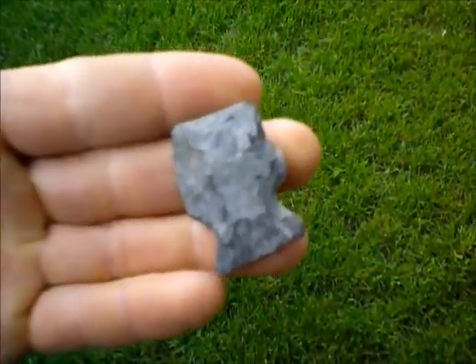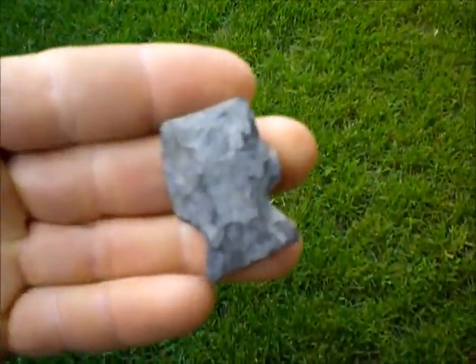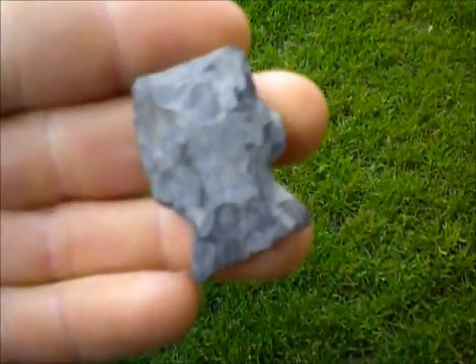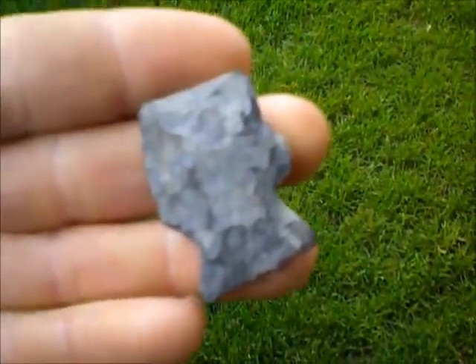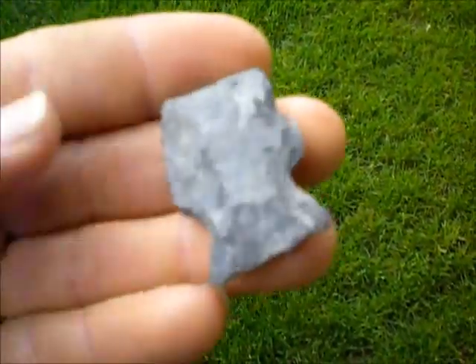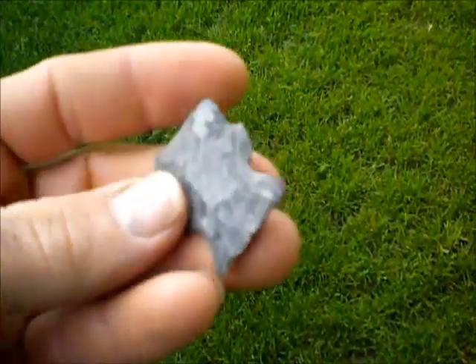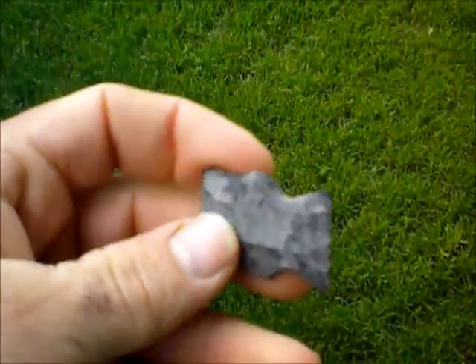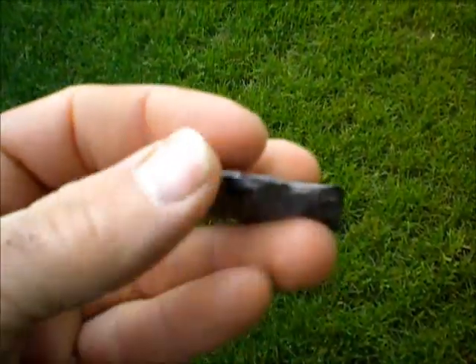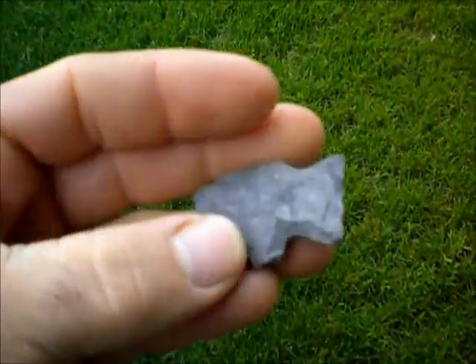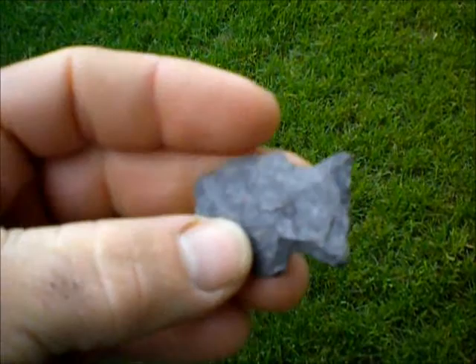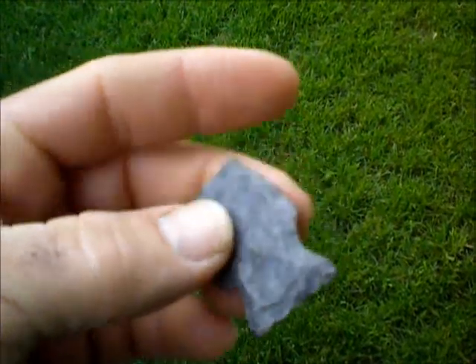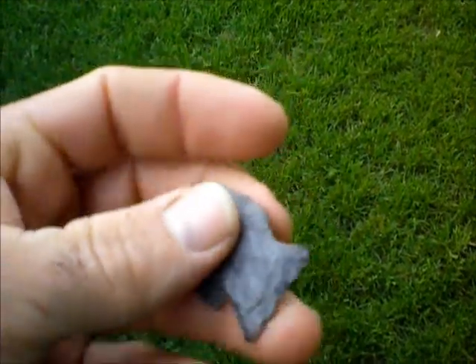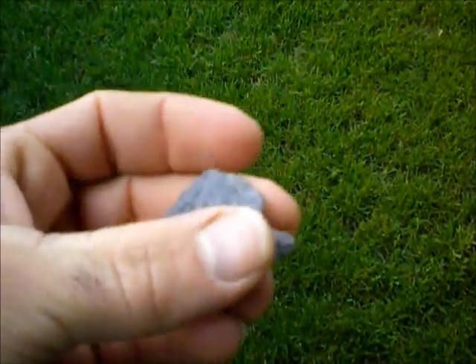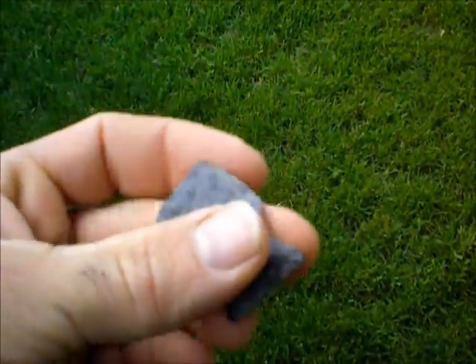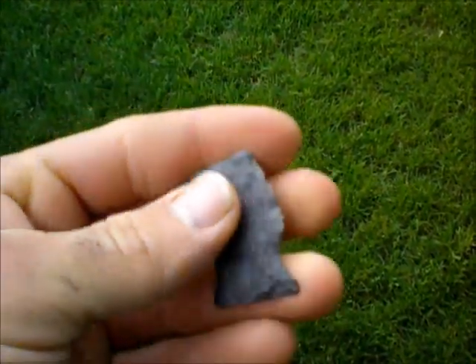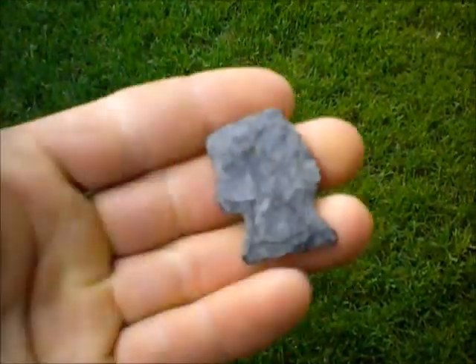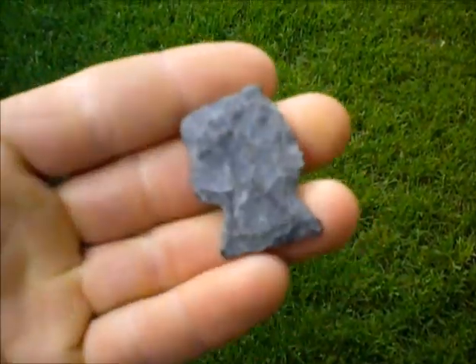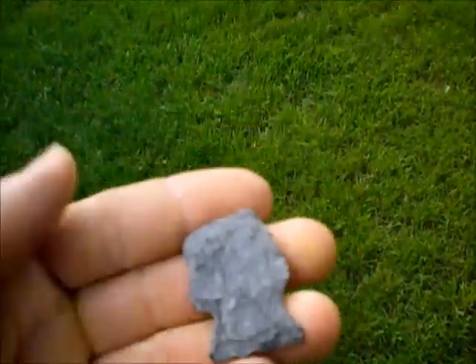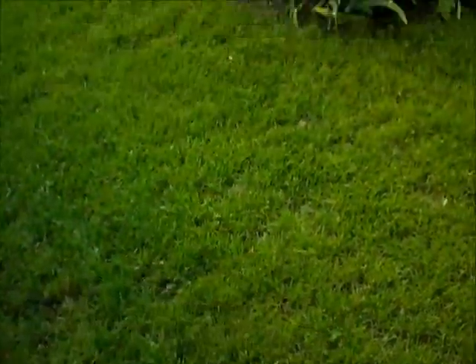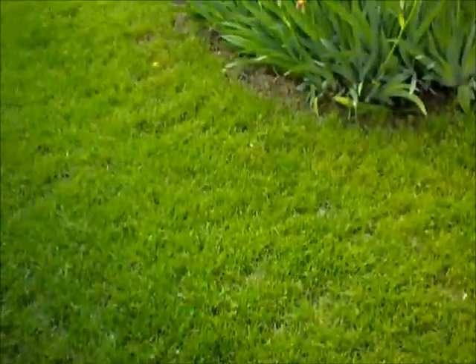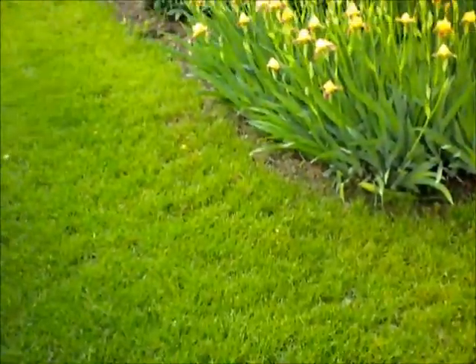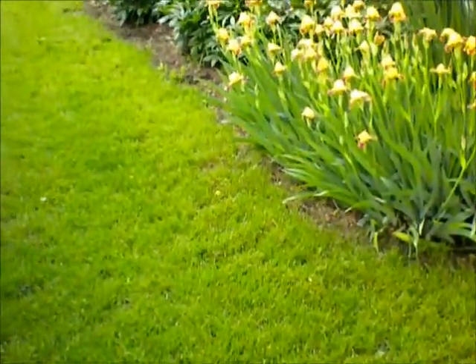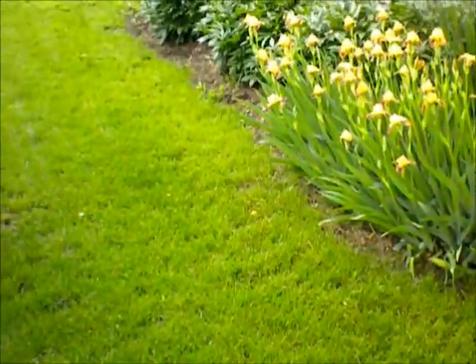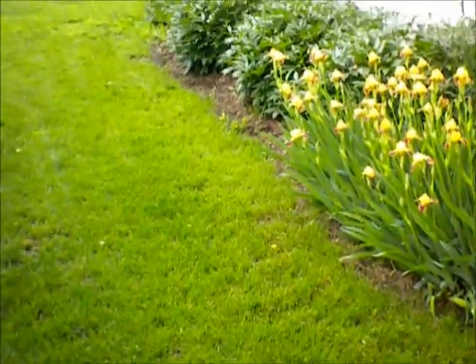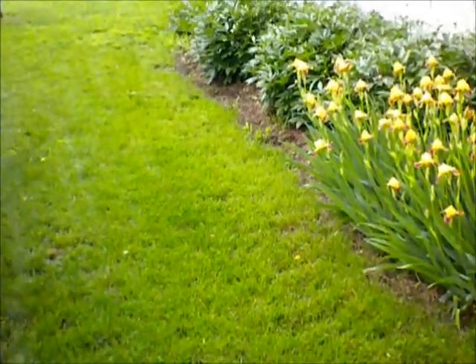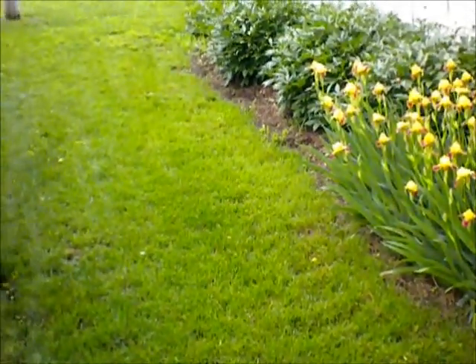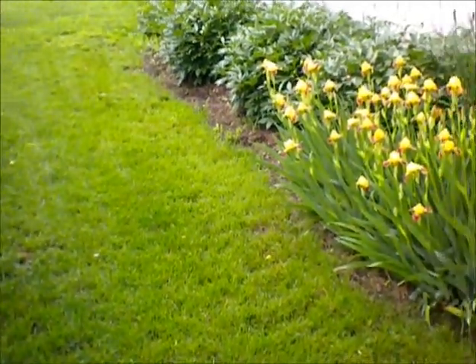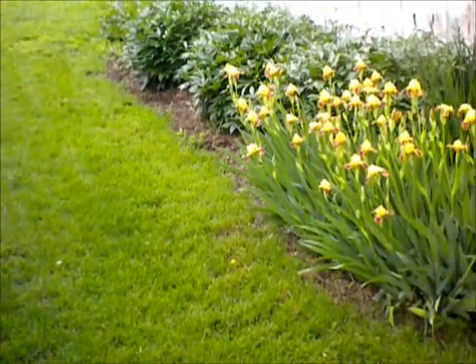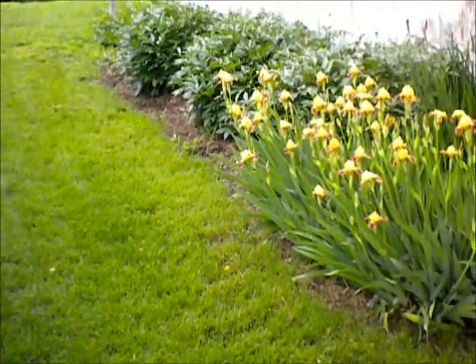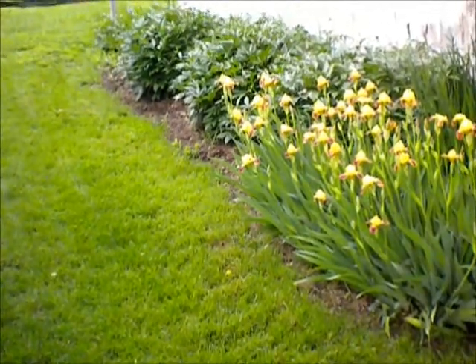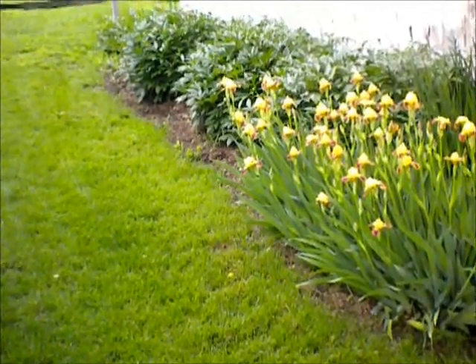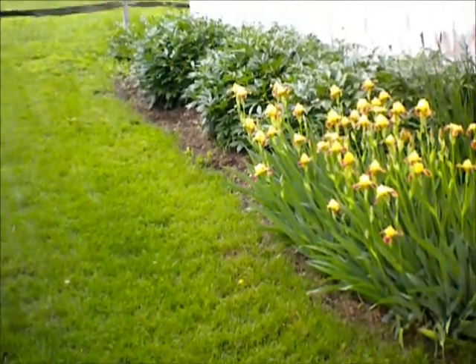That's what I found. We've been getting a lot of rain, so hopefully it's washing off a lot of nice points out there in those fields. Maybe we'll find something more in the next couple weeks.